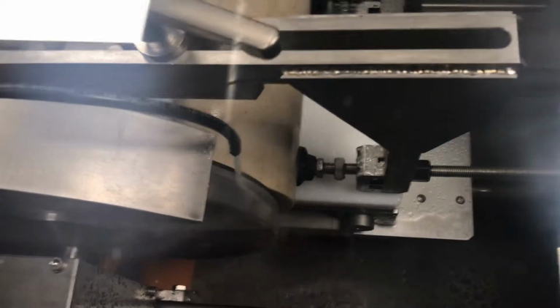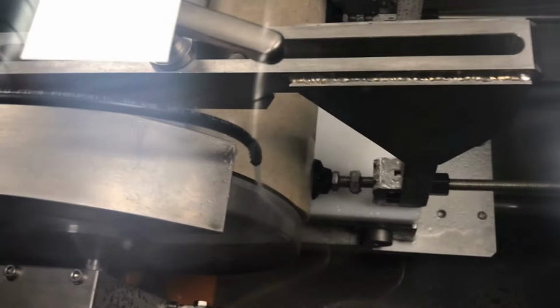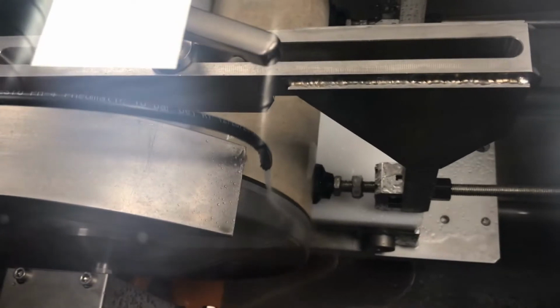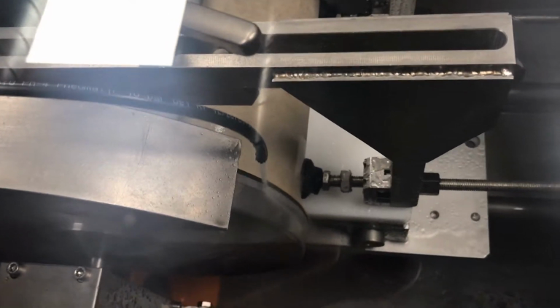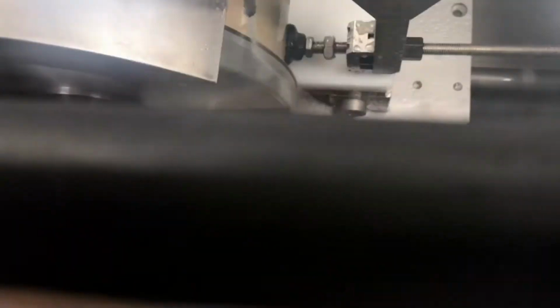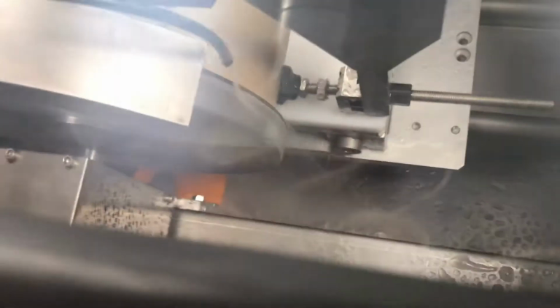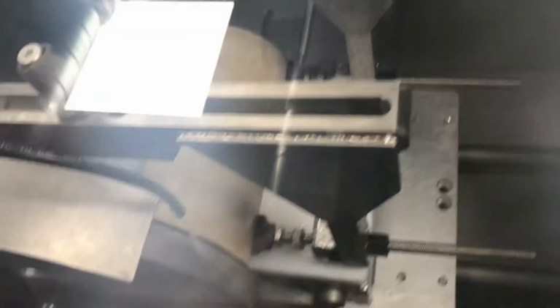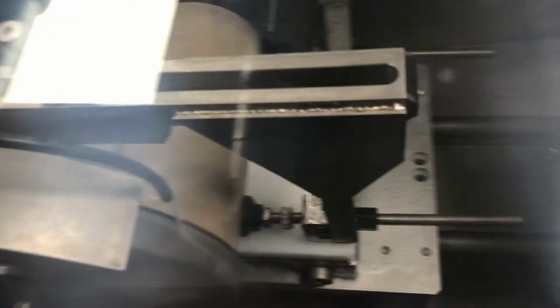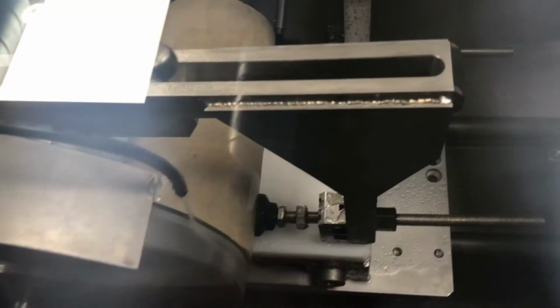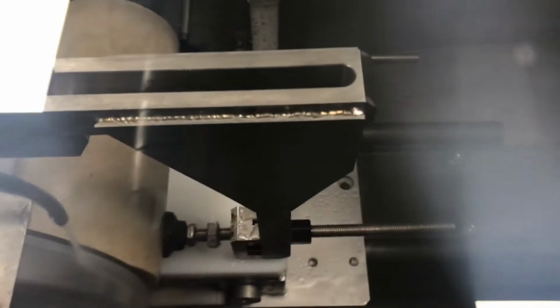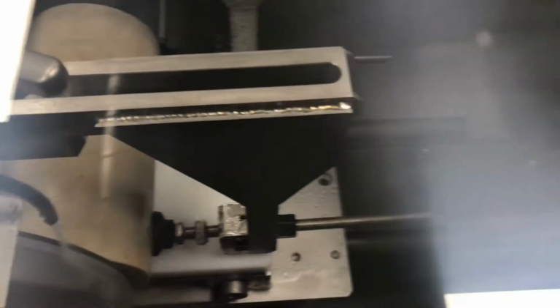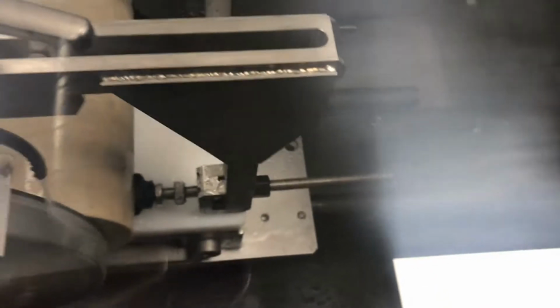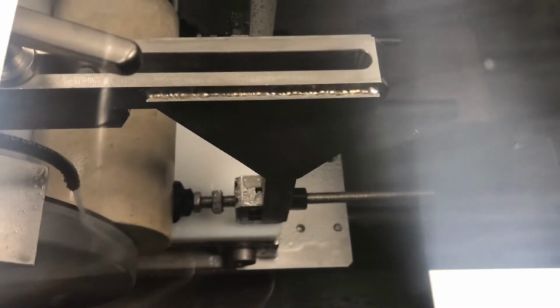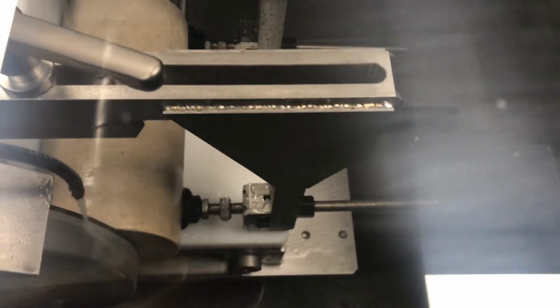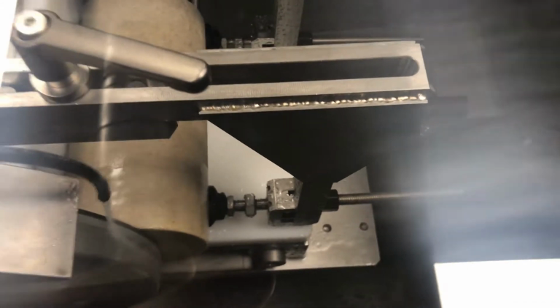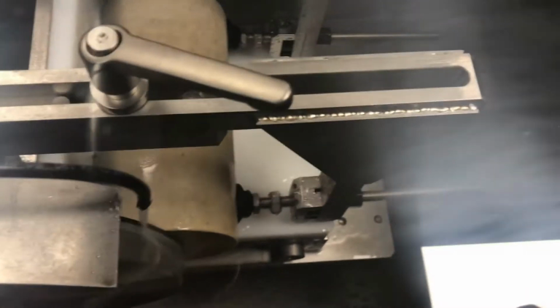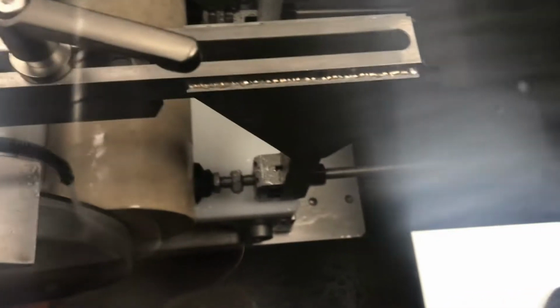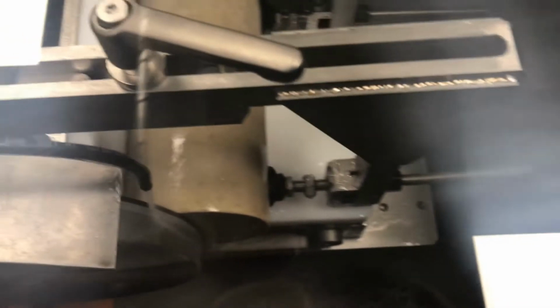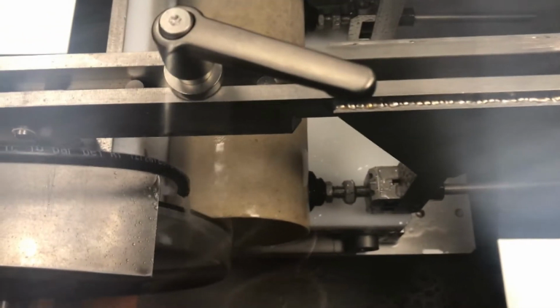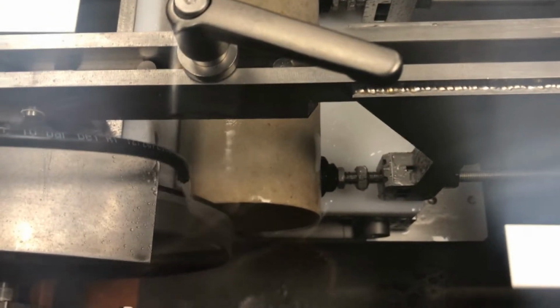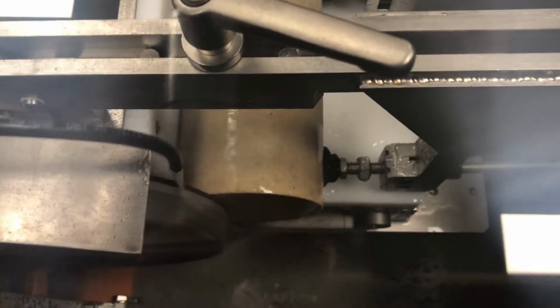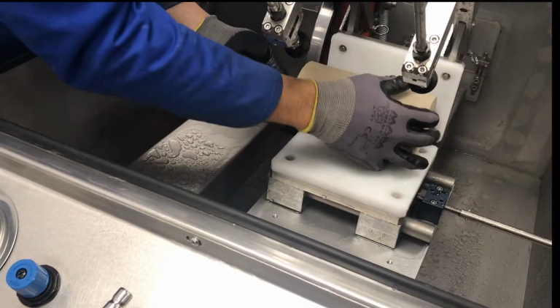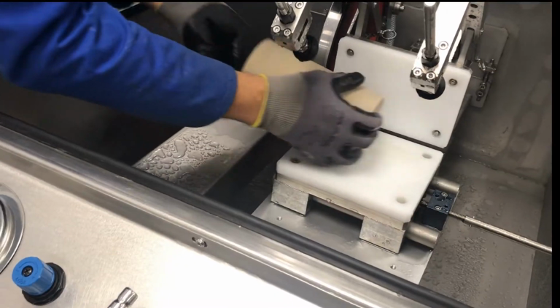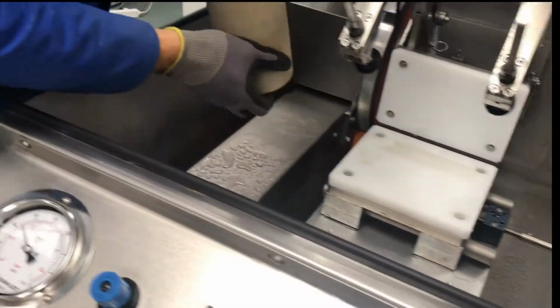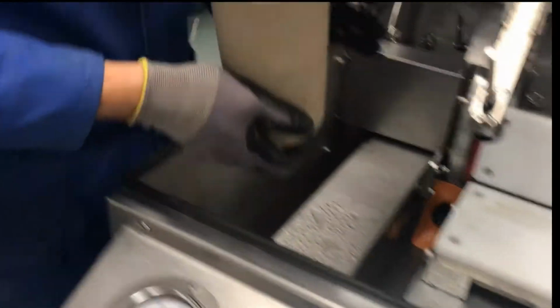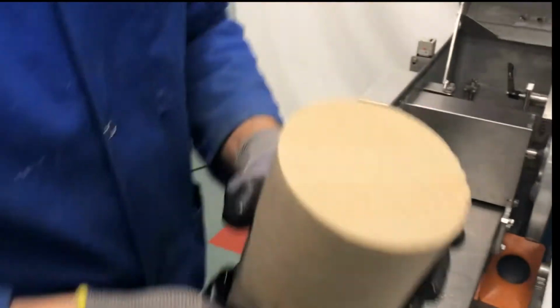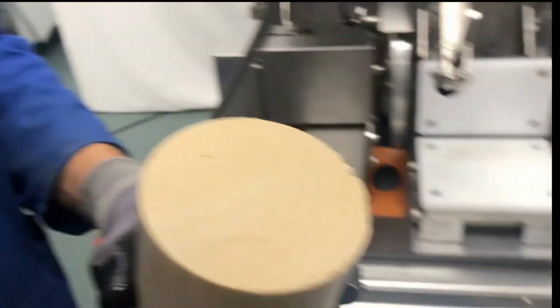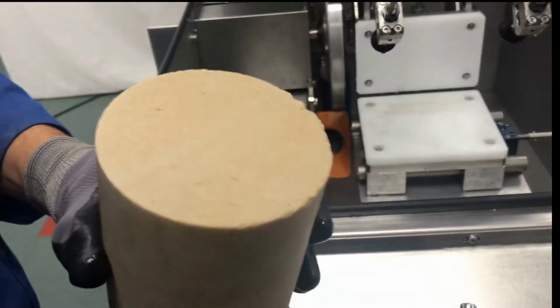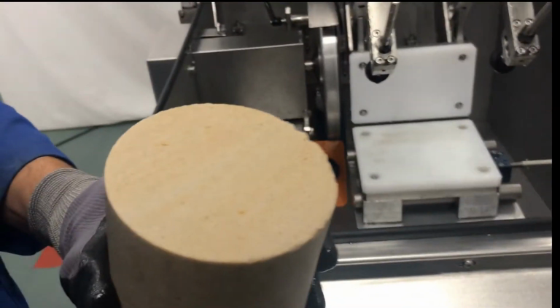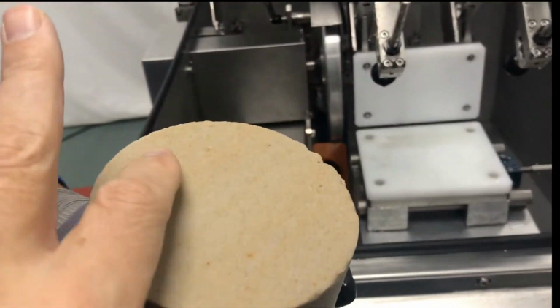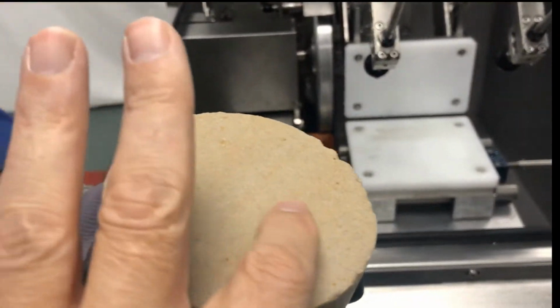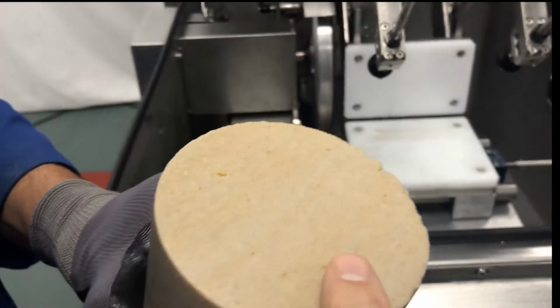A variable rate feed mechanism enables the entire specimen to be processed in a single pass at a preset adjustable speed. The high quality diamond grinding wheel guarantees a perfect smooth finish.